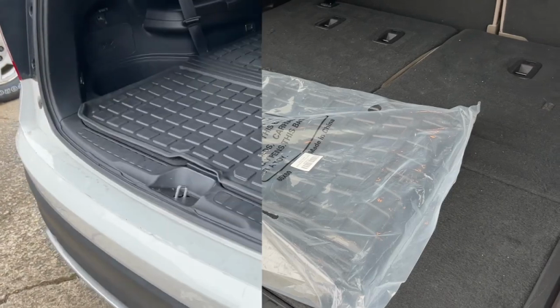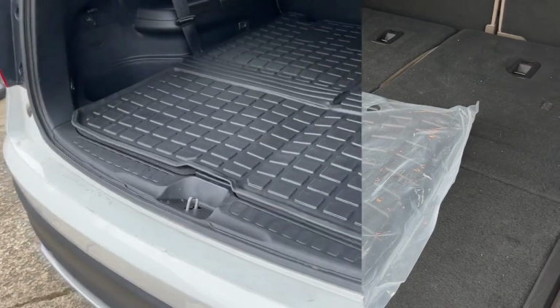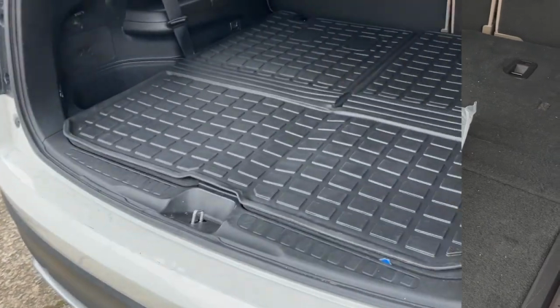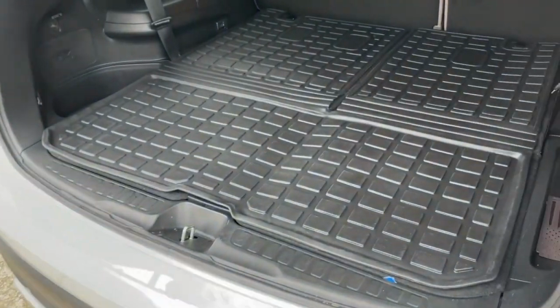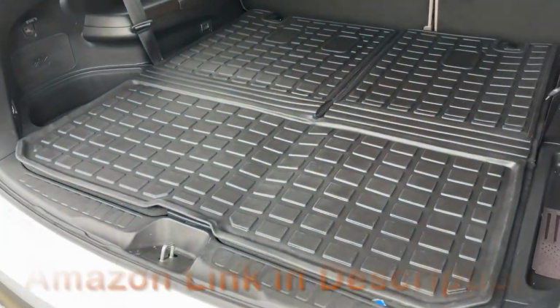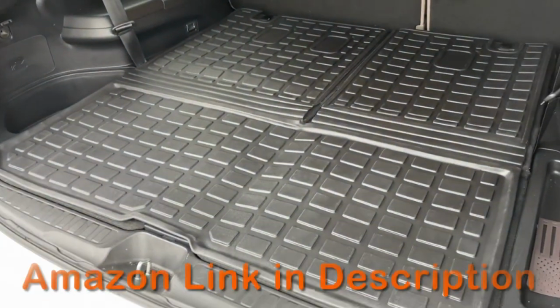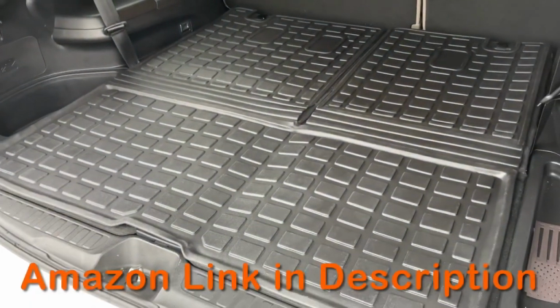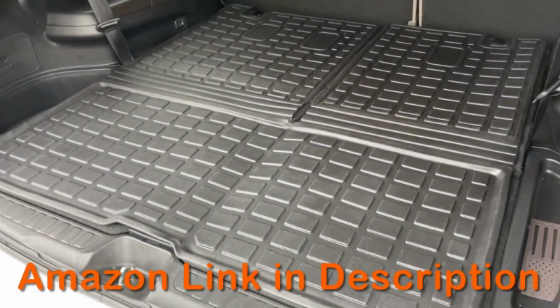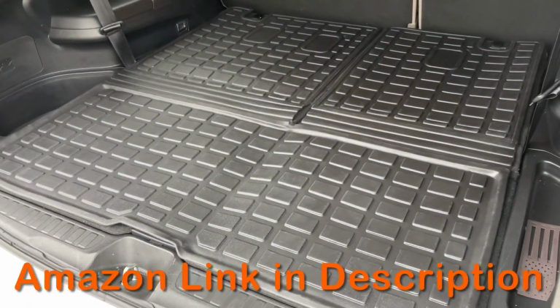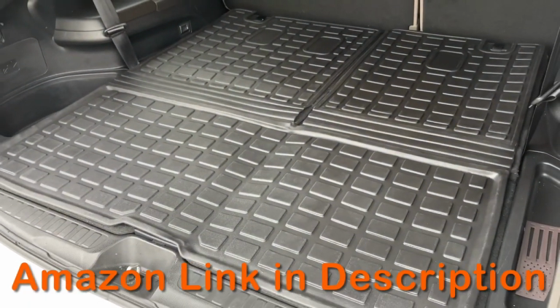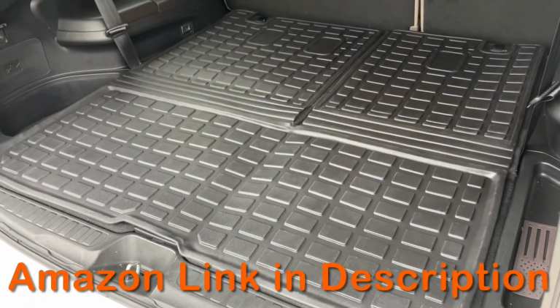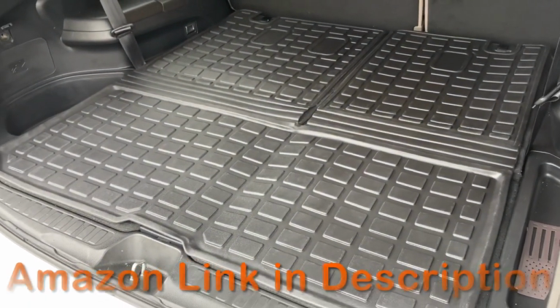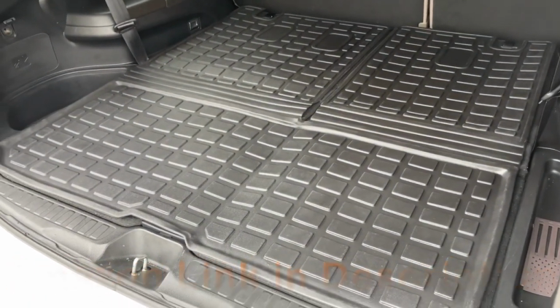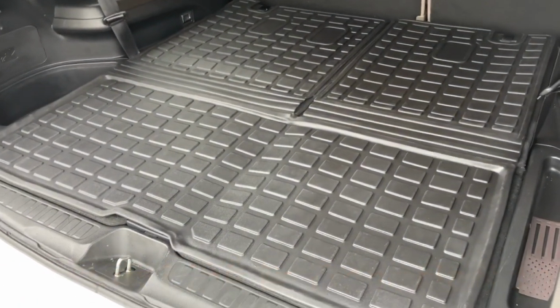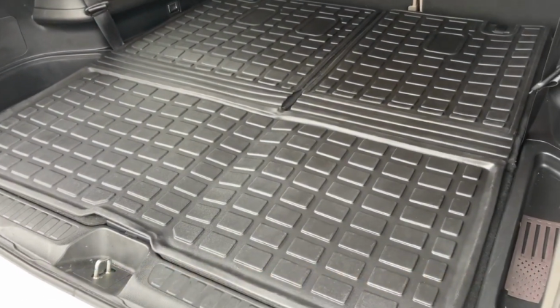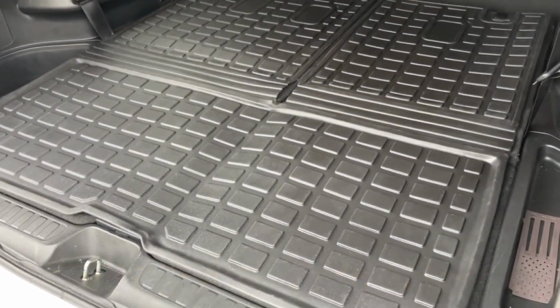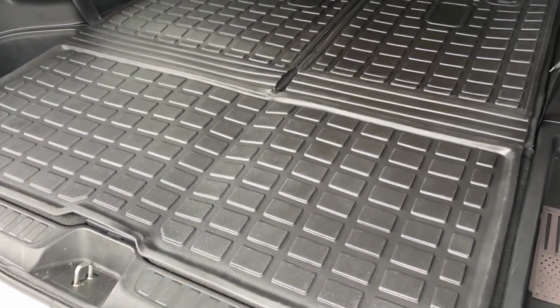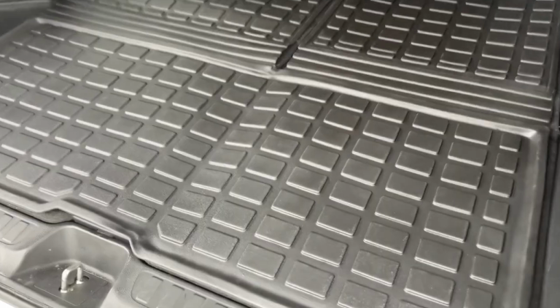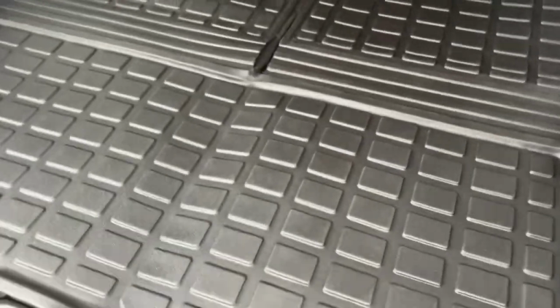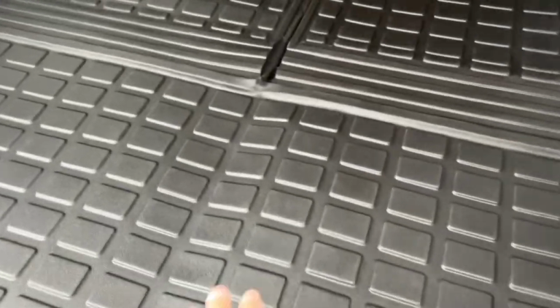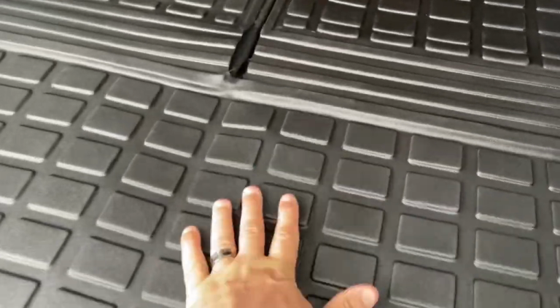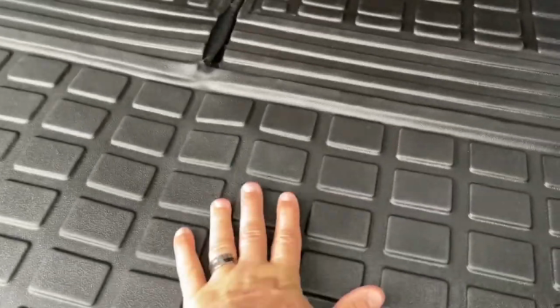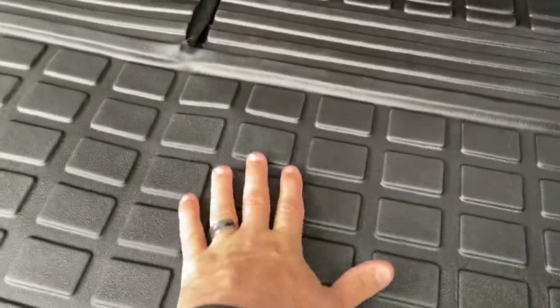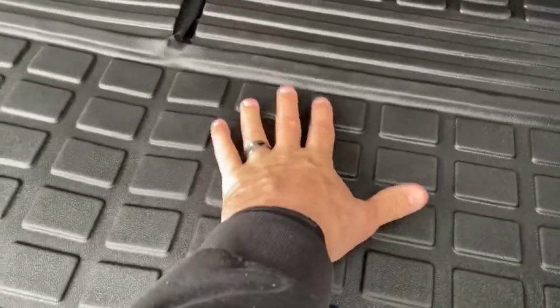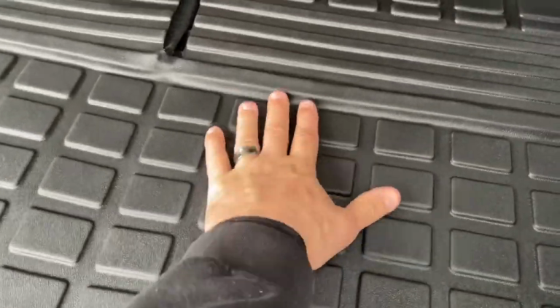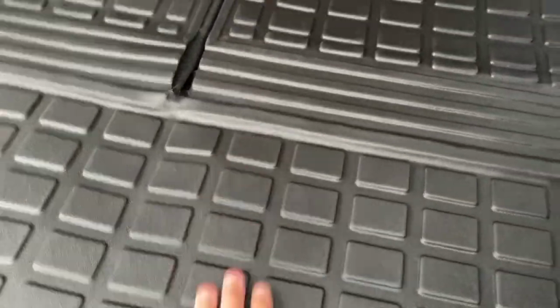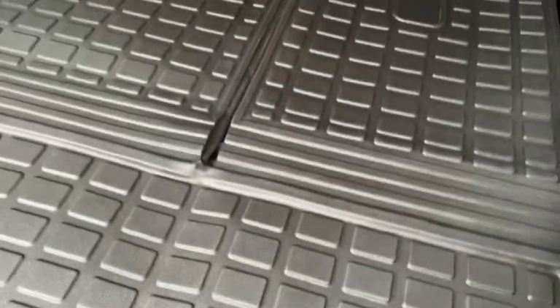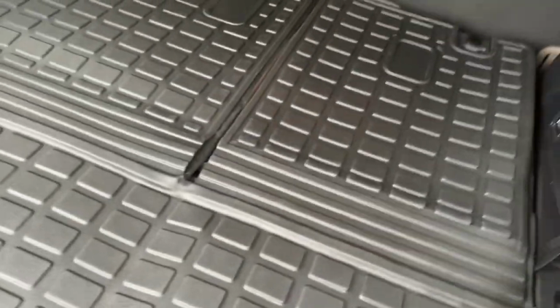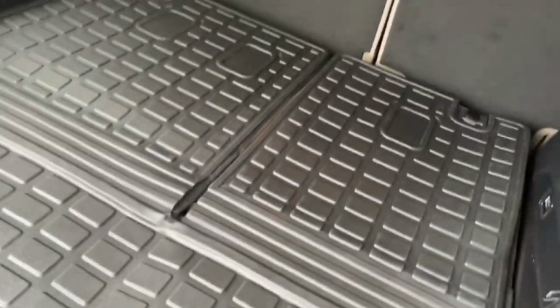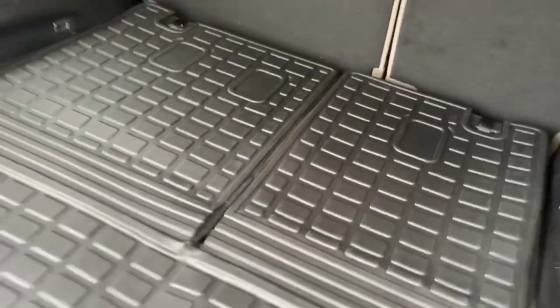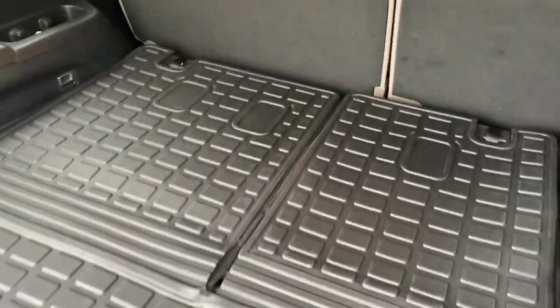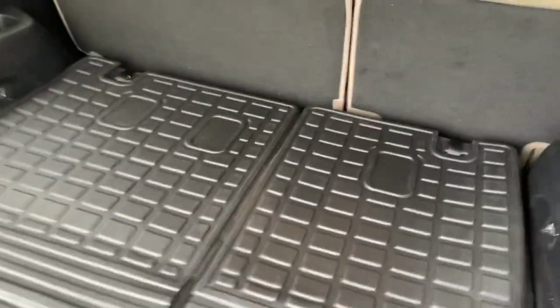That took about 30 seconds. They lay down perfectly. Once it gets hot, I think they're going to lay down totally. There's a little wave right here, but that's just because they were in the packaging.